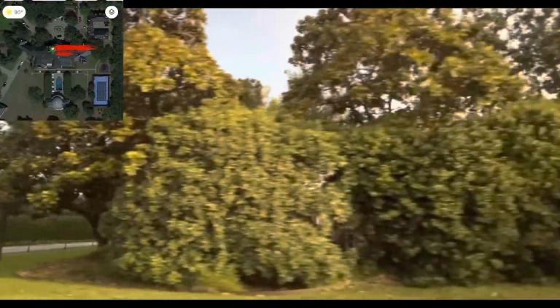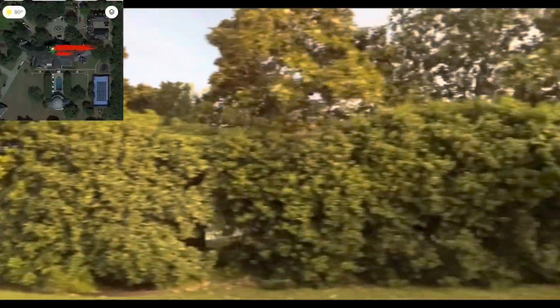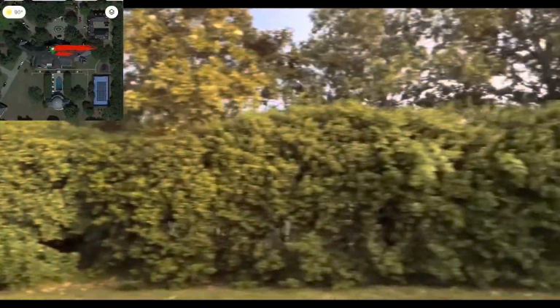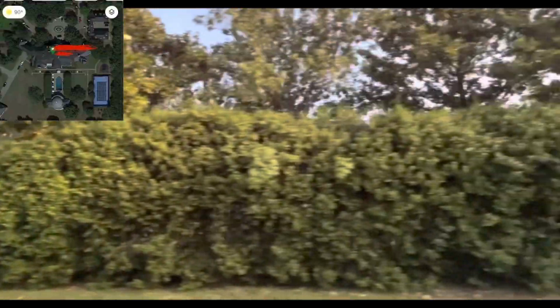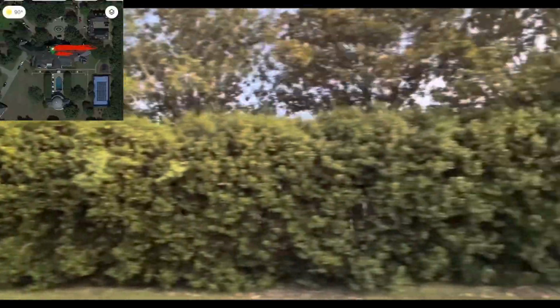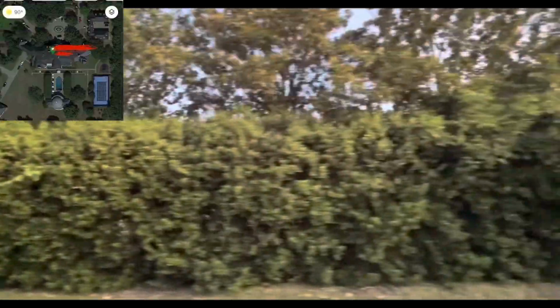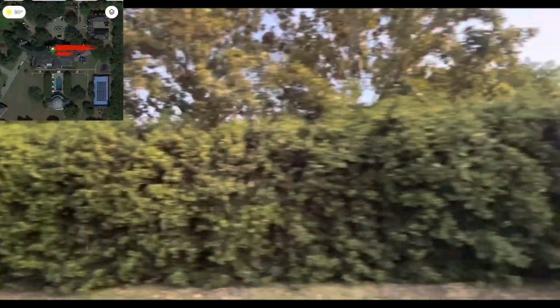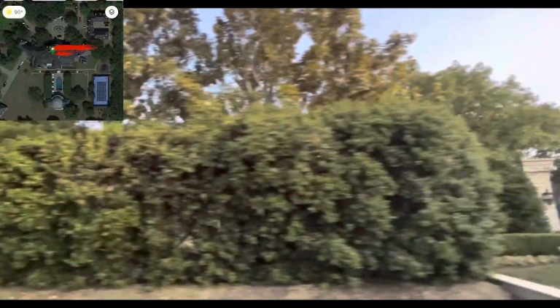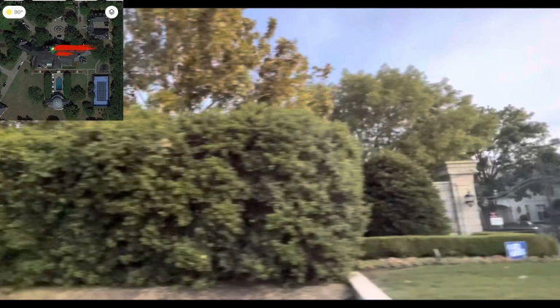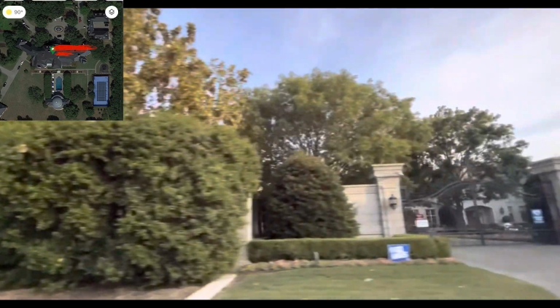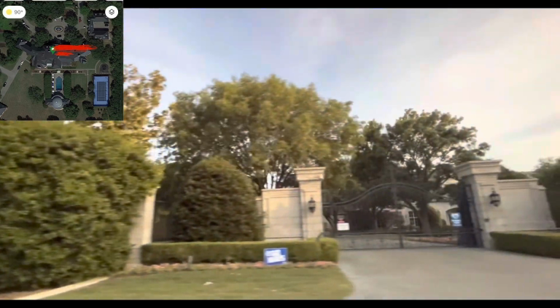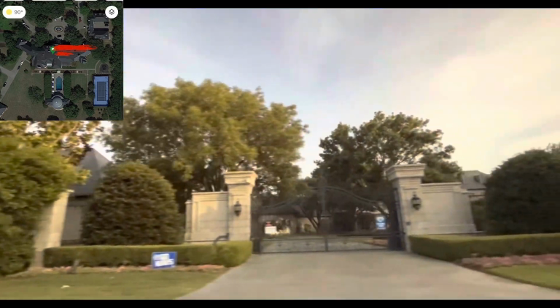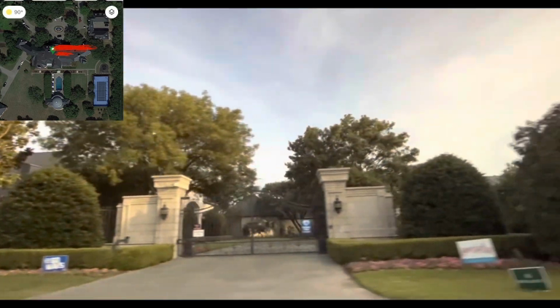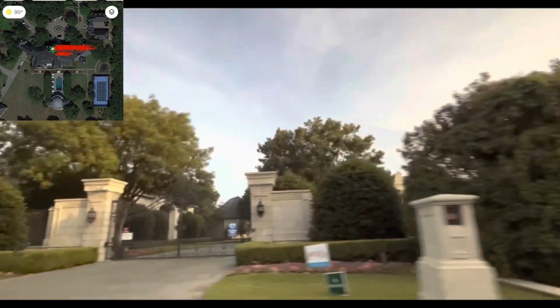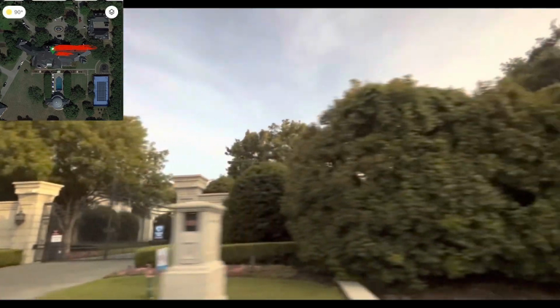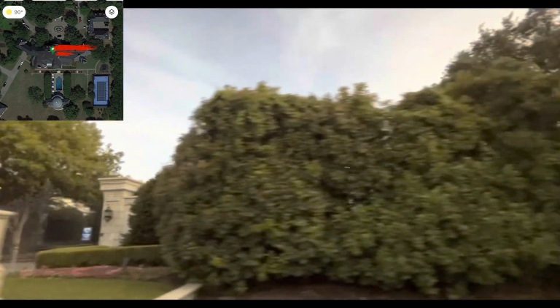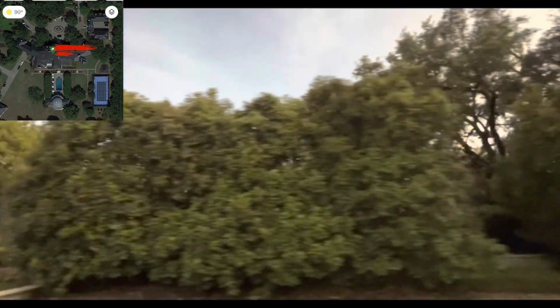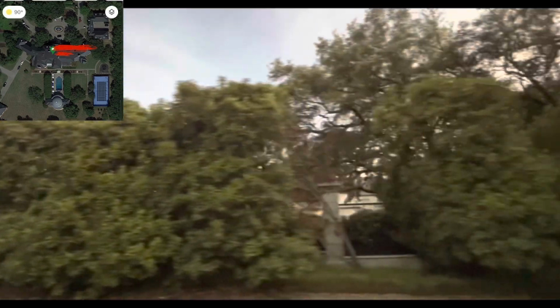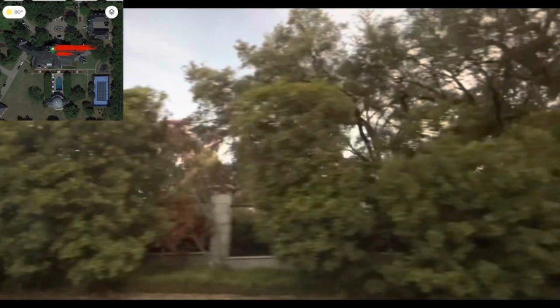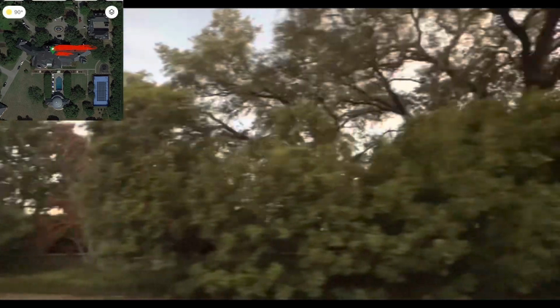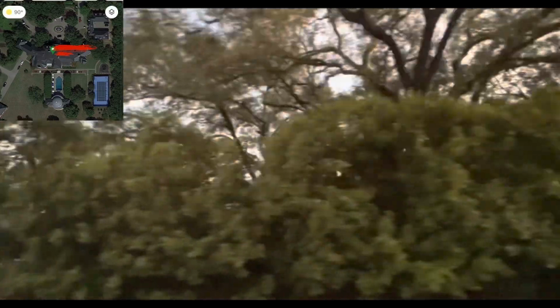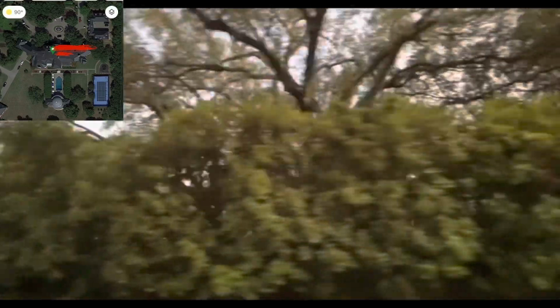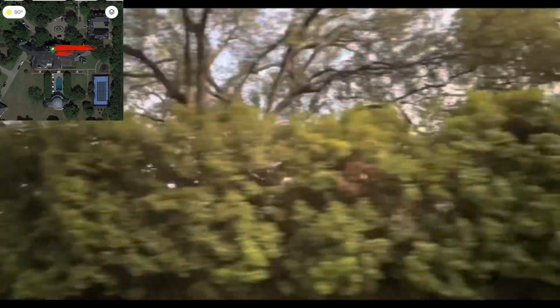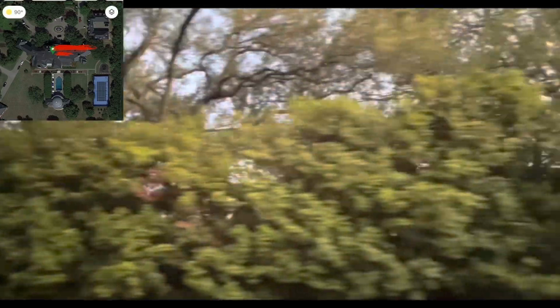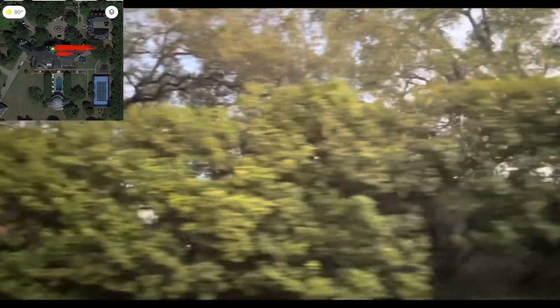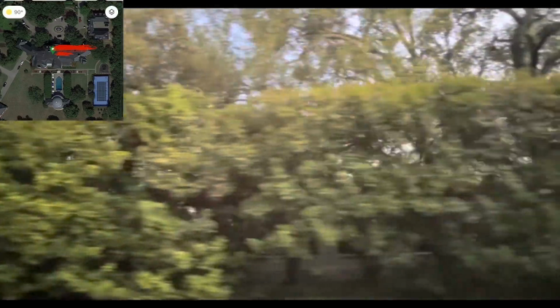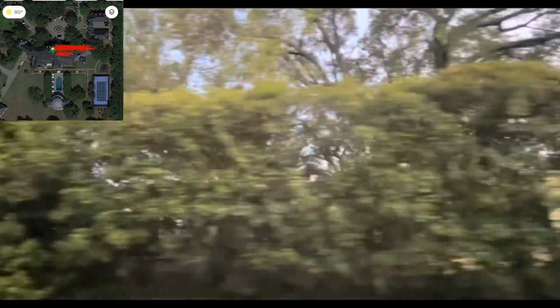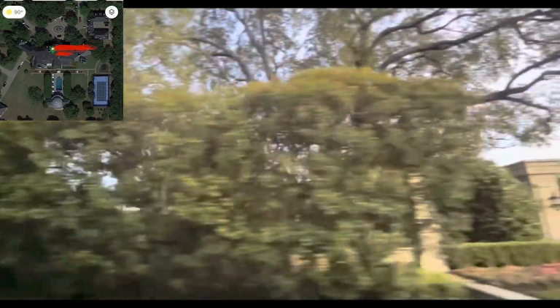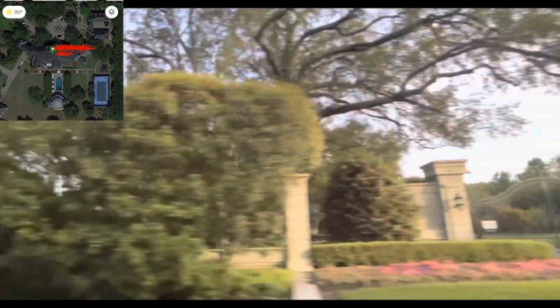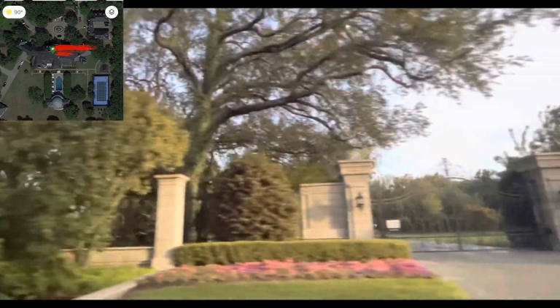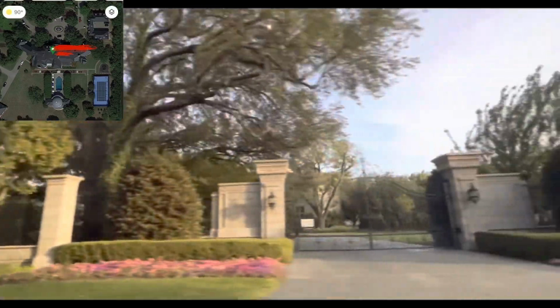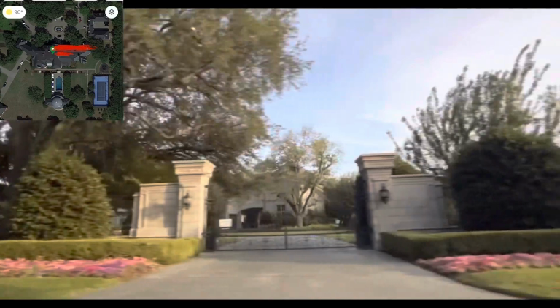So this is the intersection where Mark Cuban lives — just driving down the street. Right behind this is actually his house. If you see through this gate, there is another gate just down here as well, where you can get another glimpse of the house.